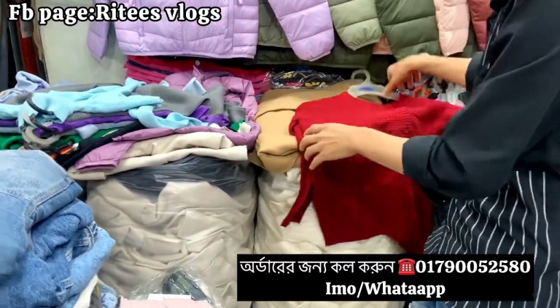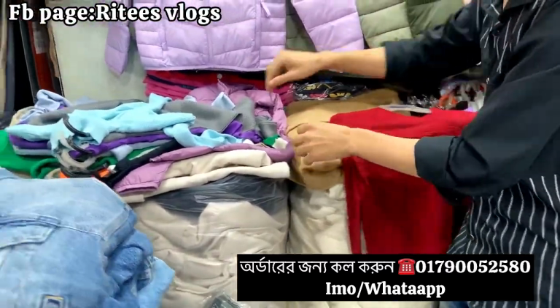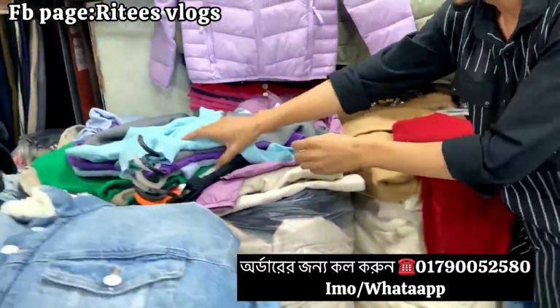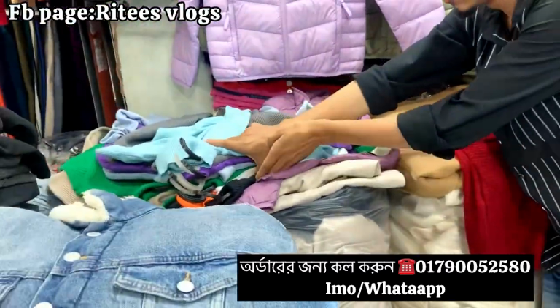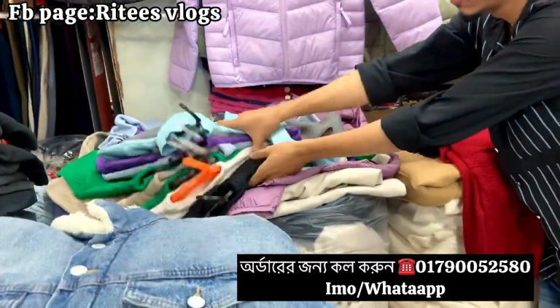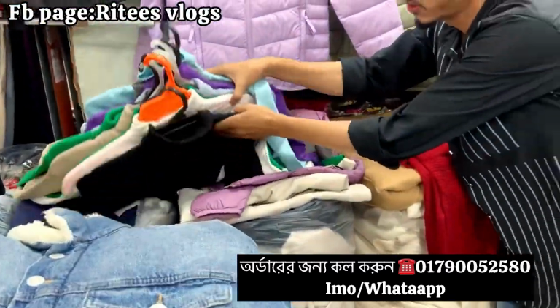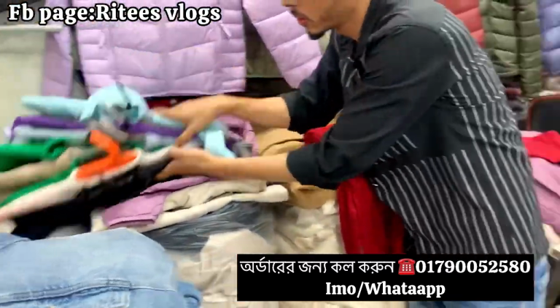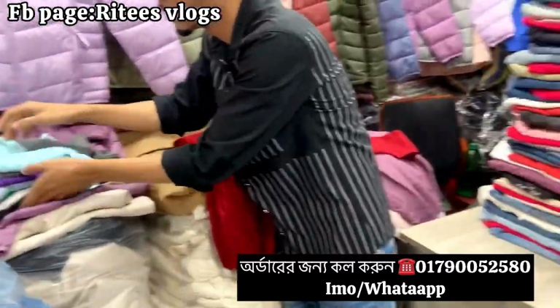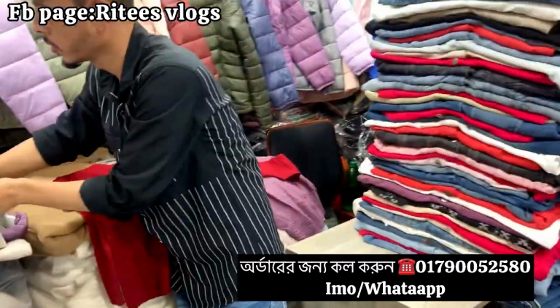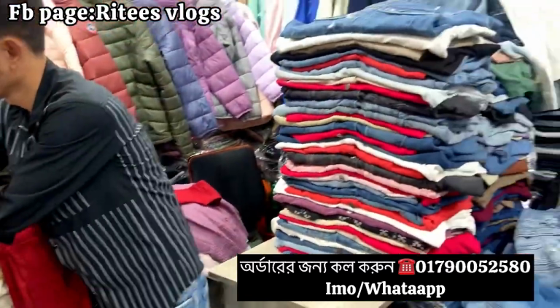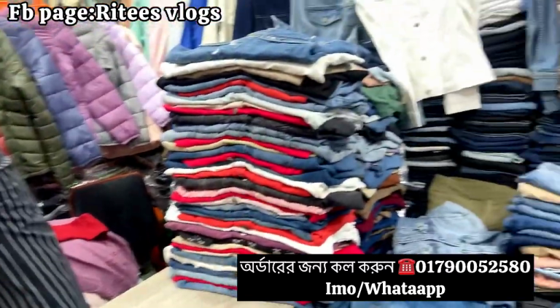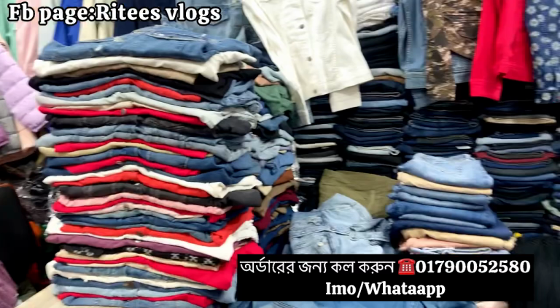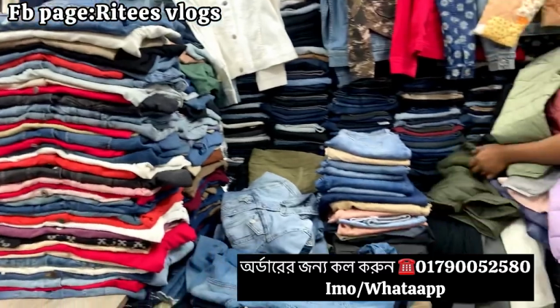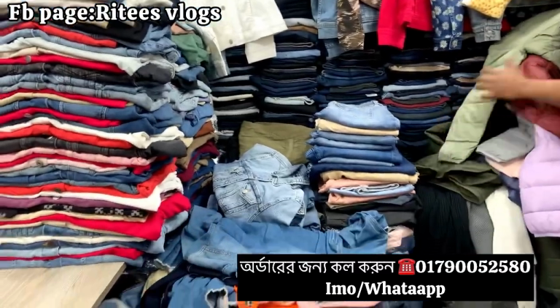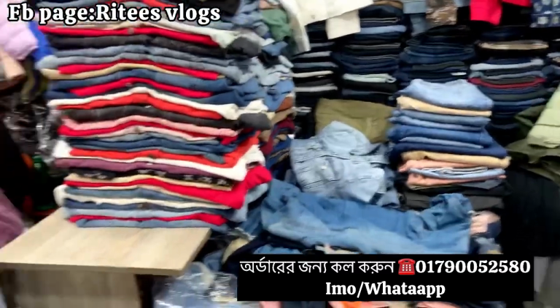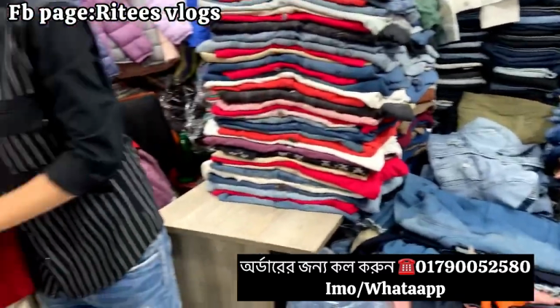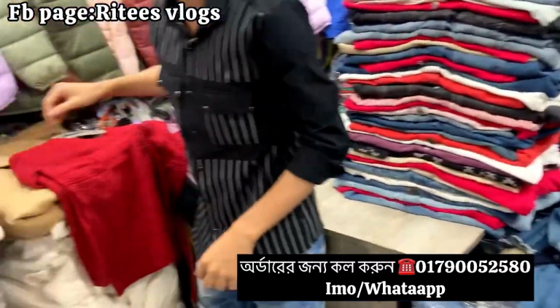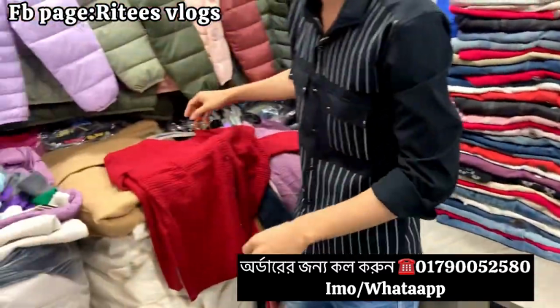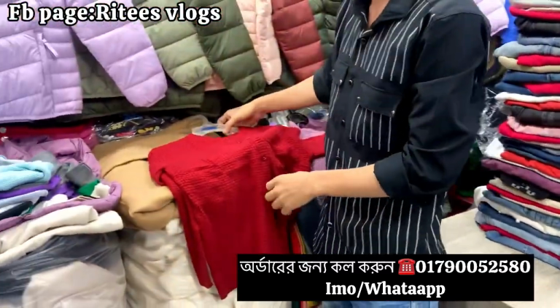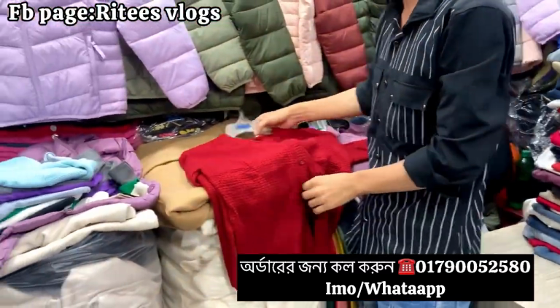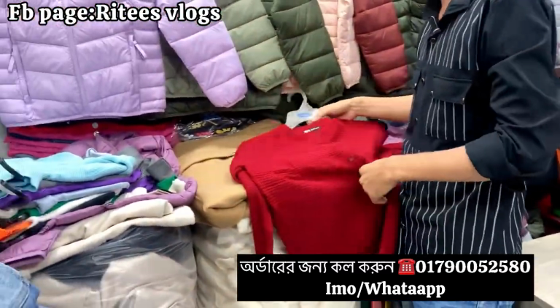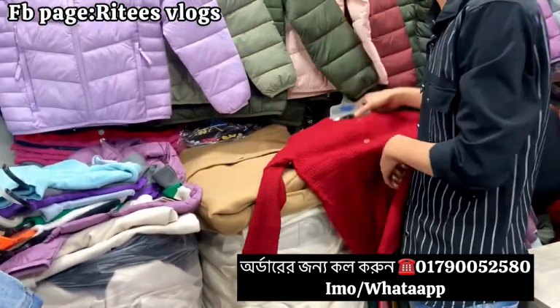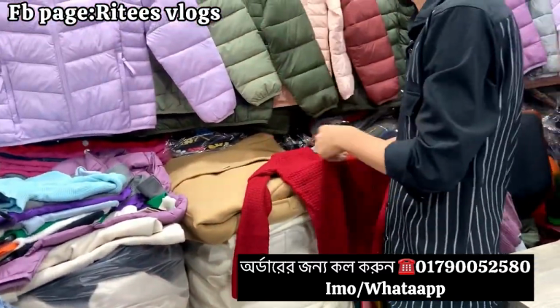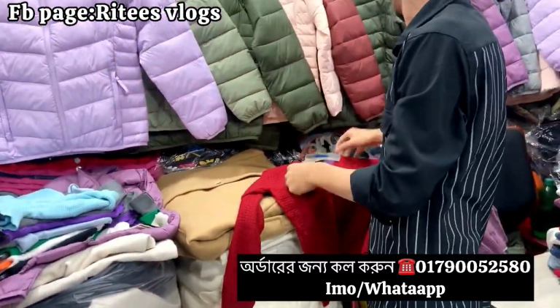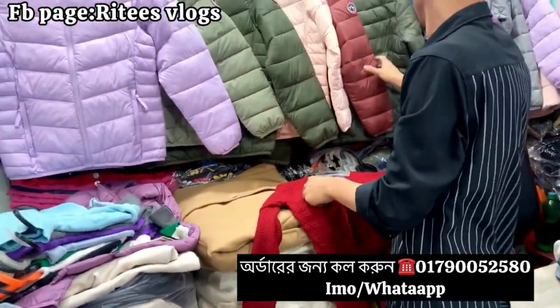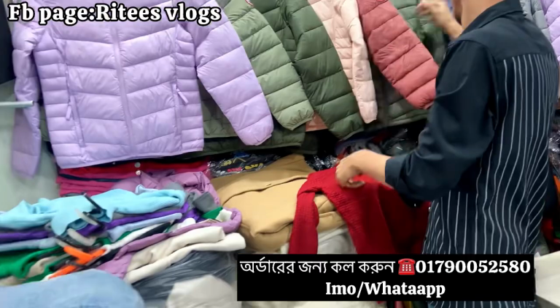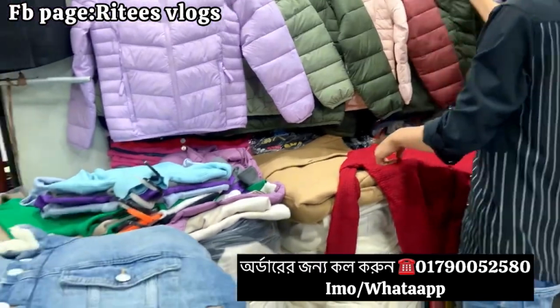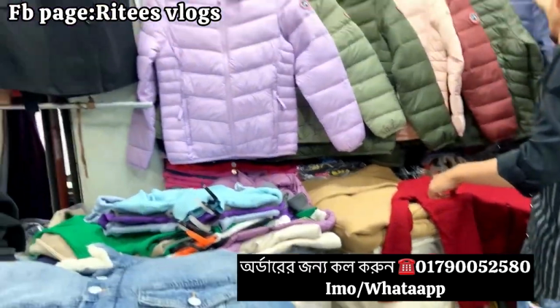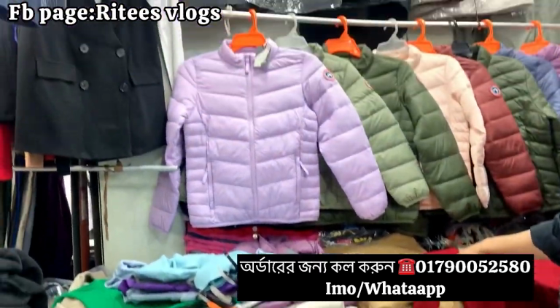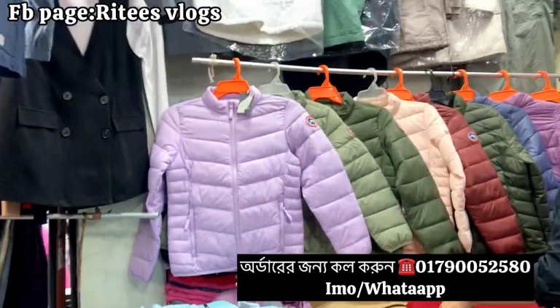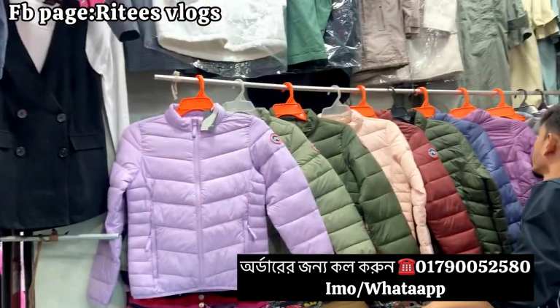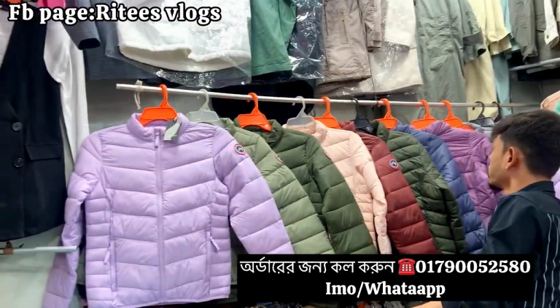I'm going to explore this market. I'm going to buy a sweater, a high-neck, full-neck, a full-open, and a jacket.